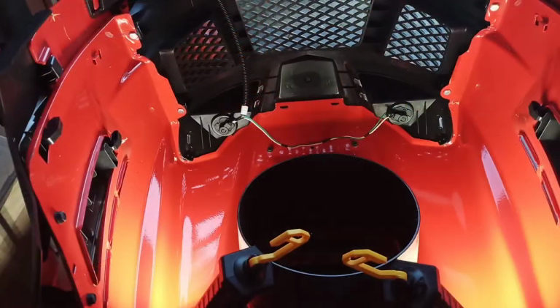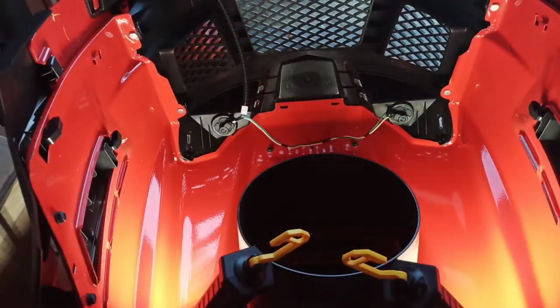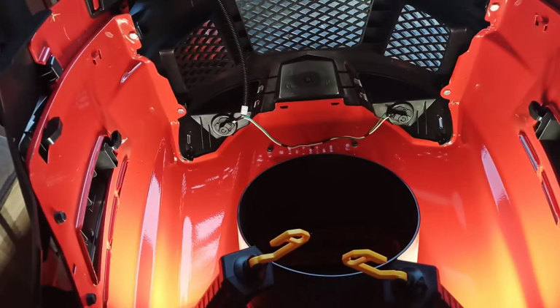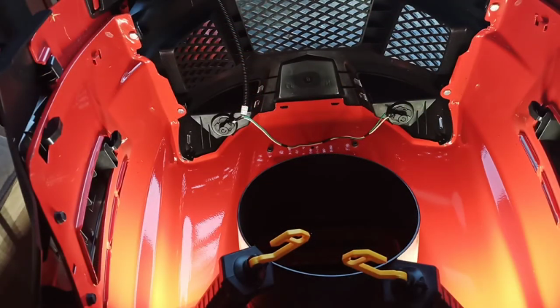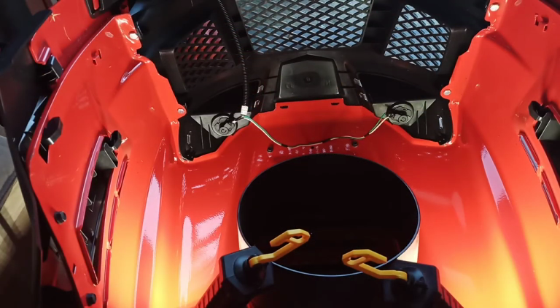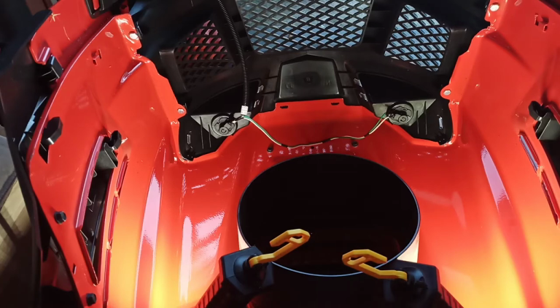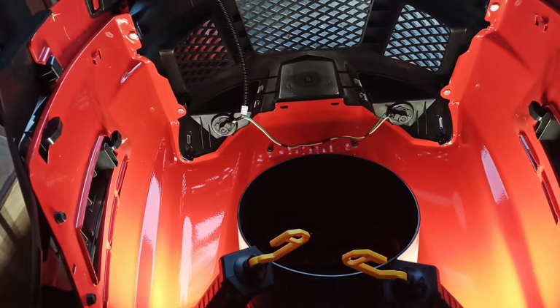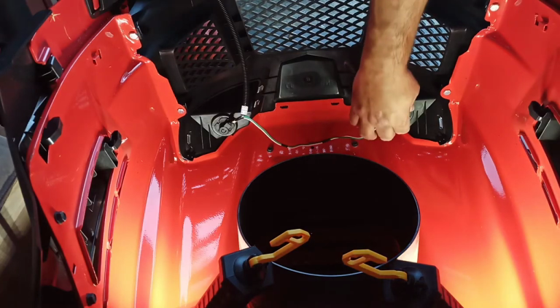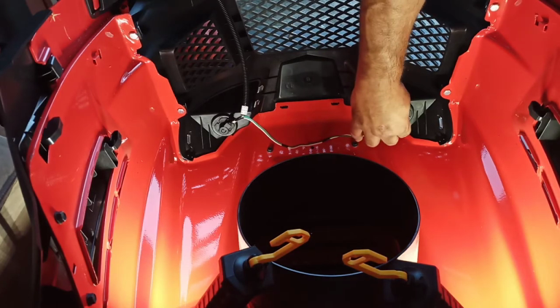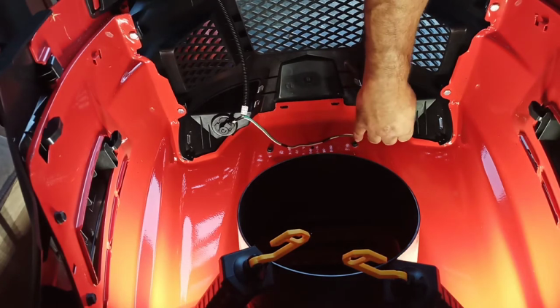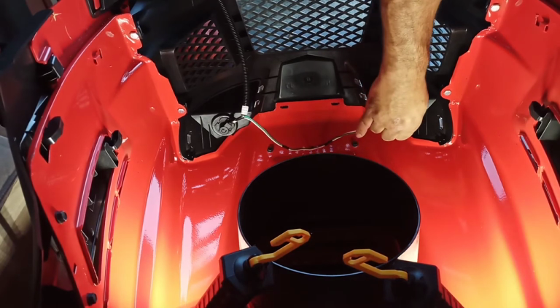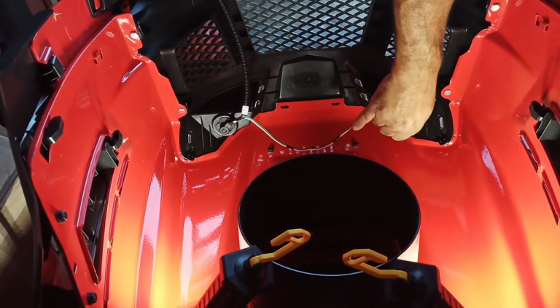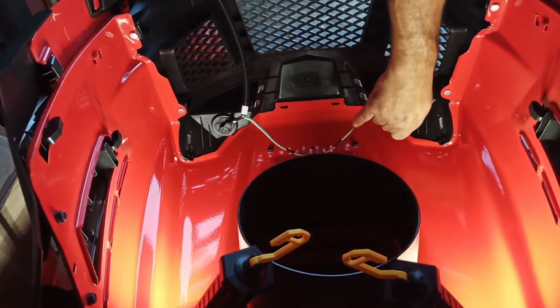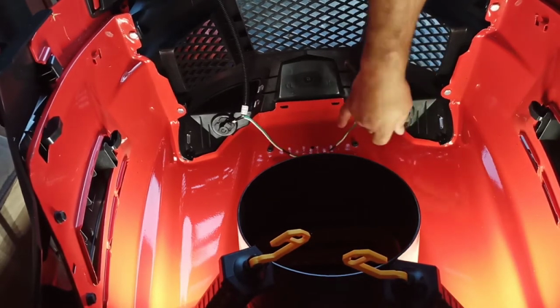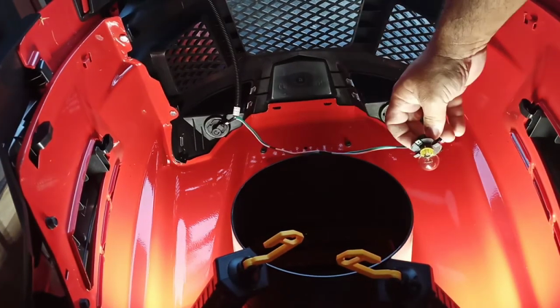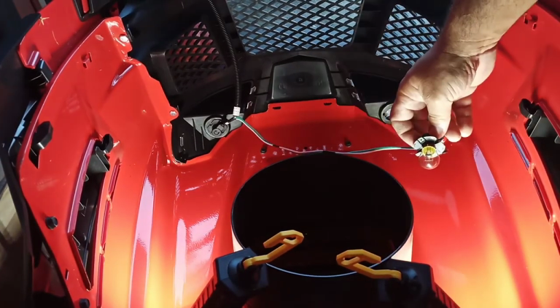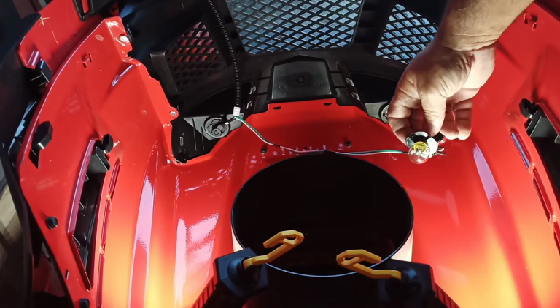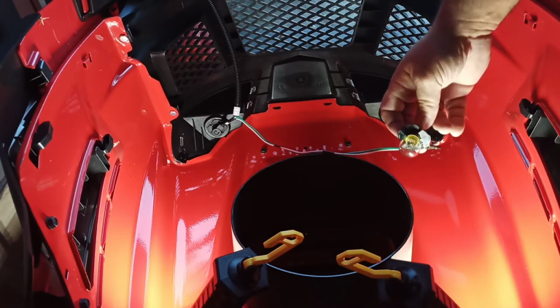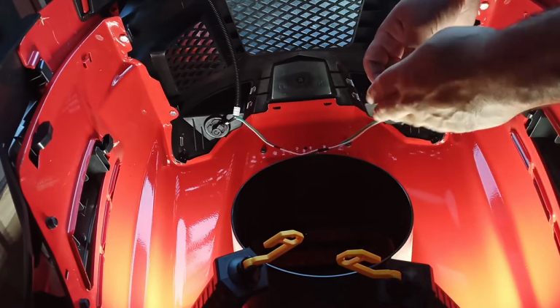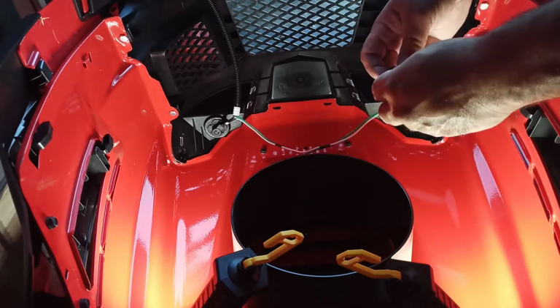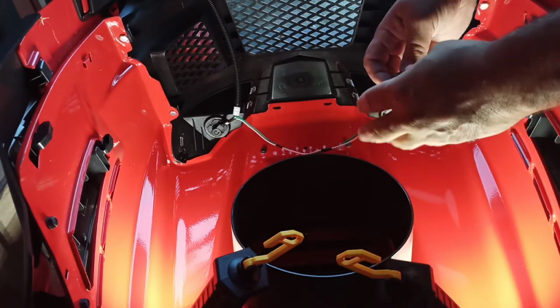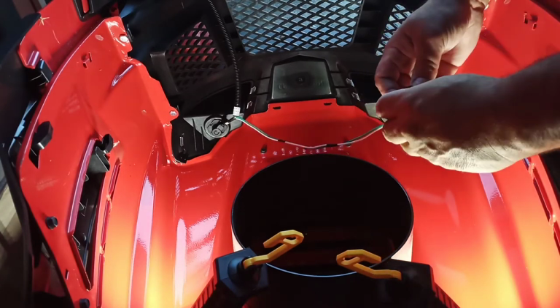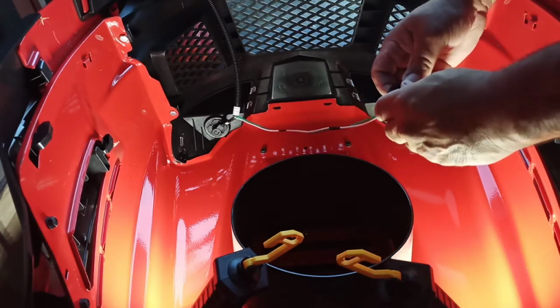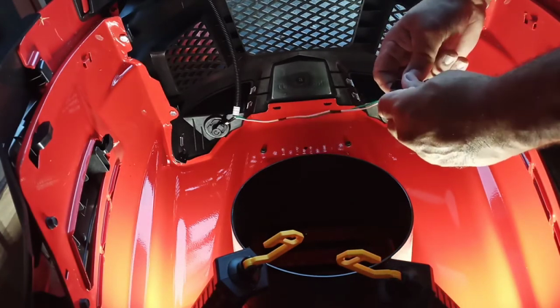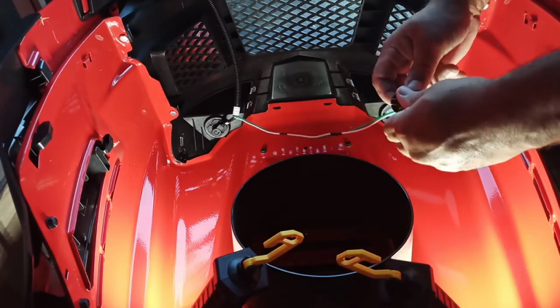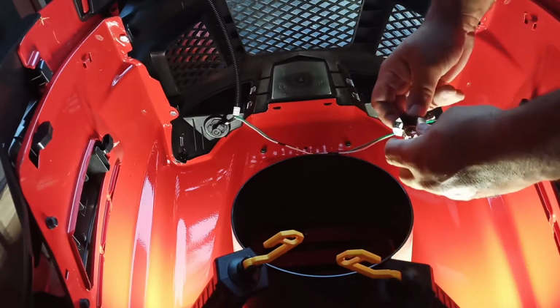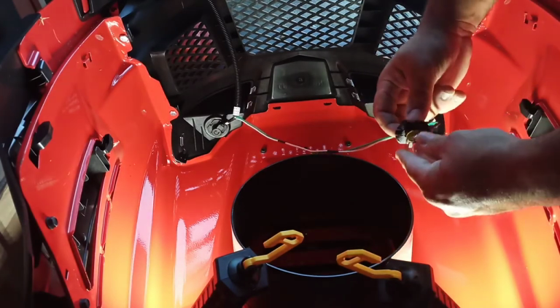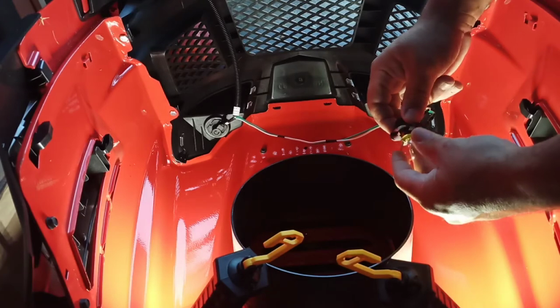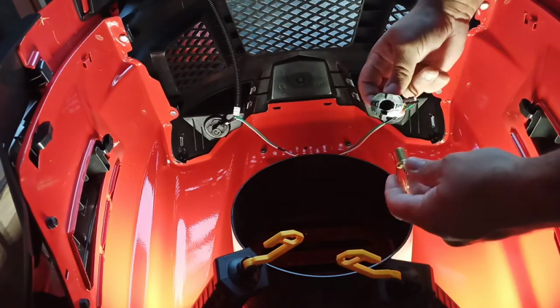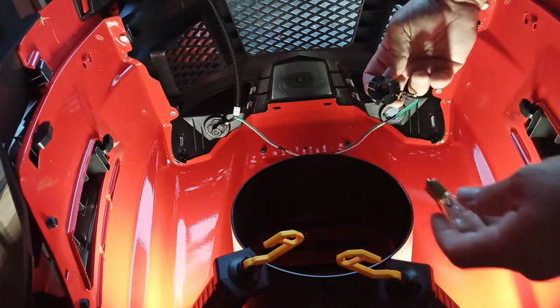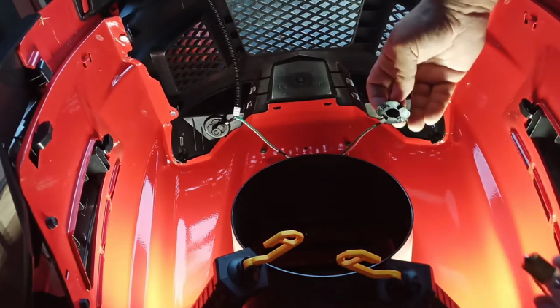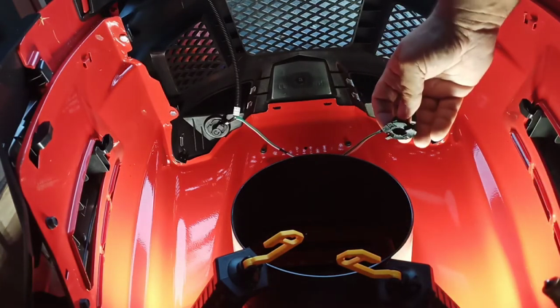Basically these you just take them, twist, and get the bulb. This twists out — the bulb just comes right out.